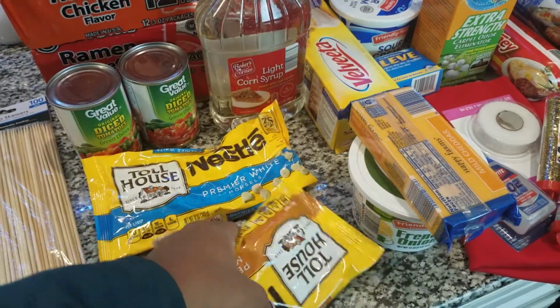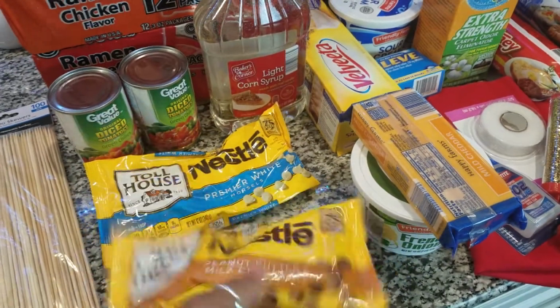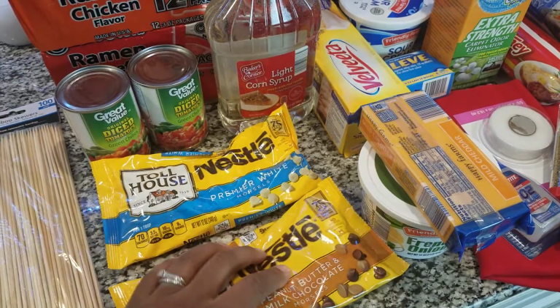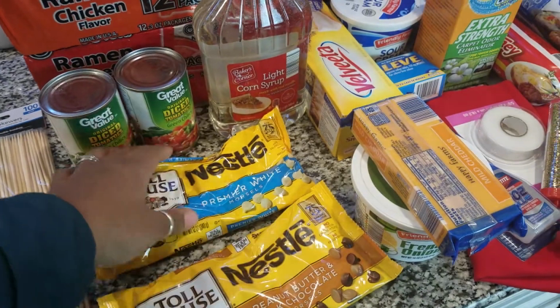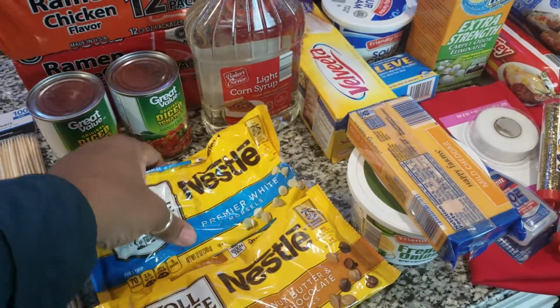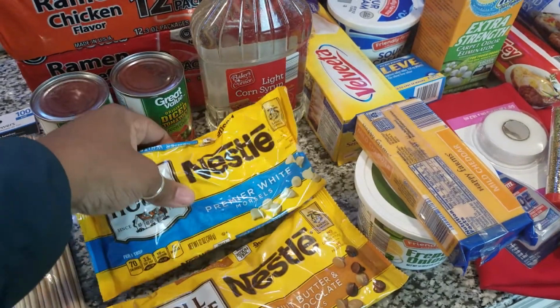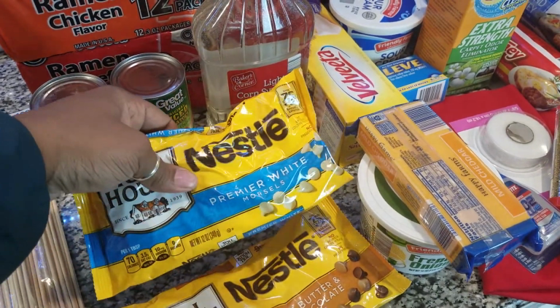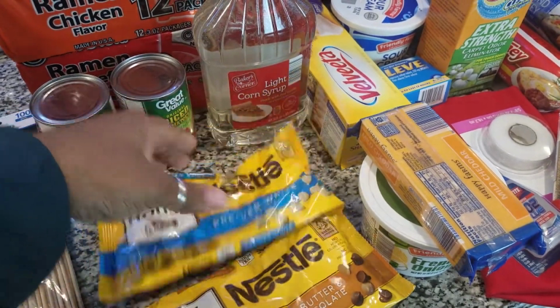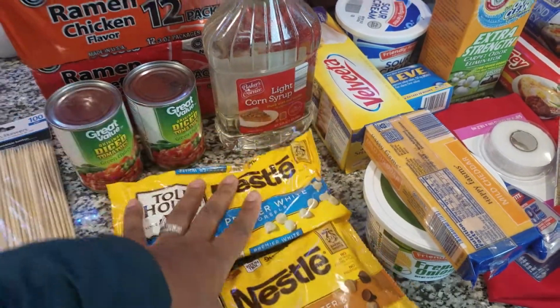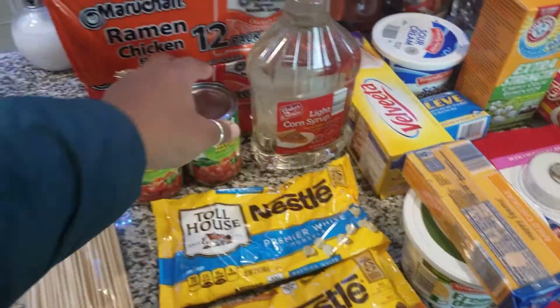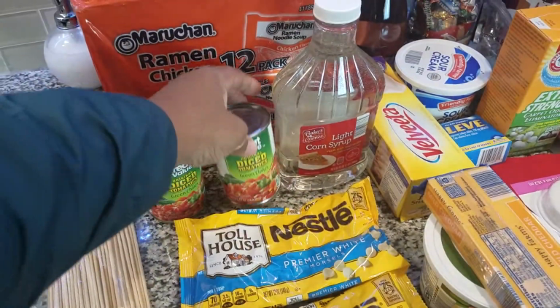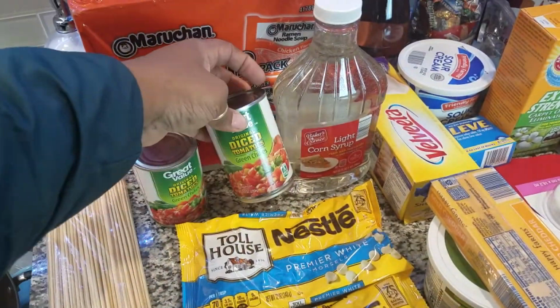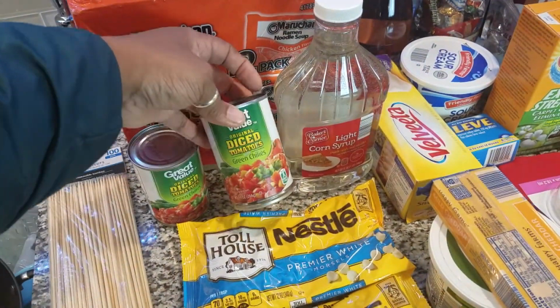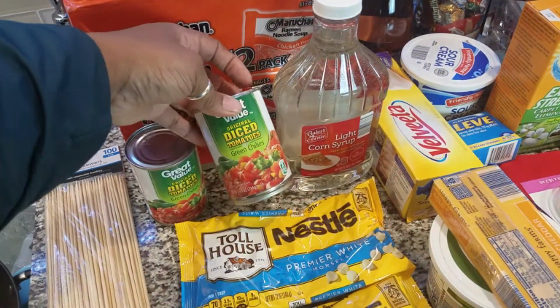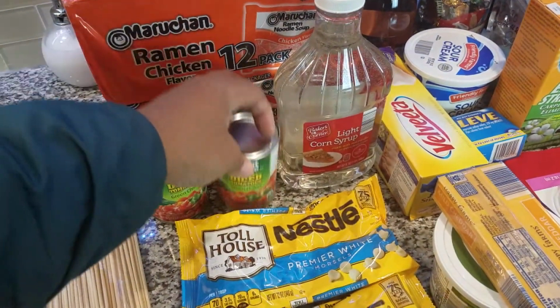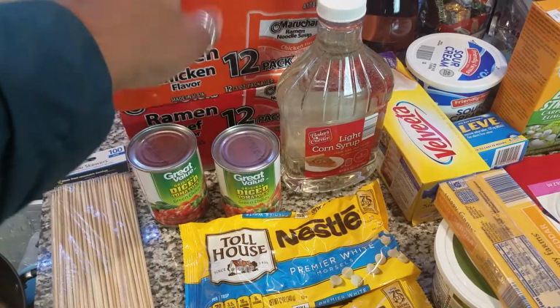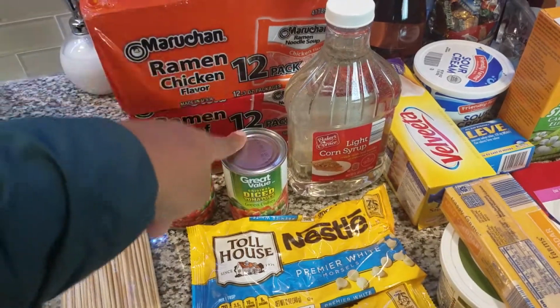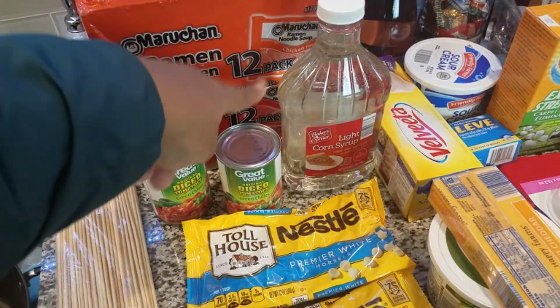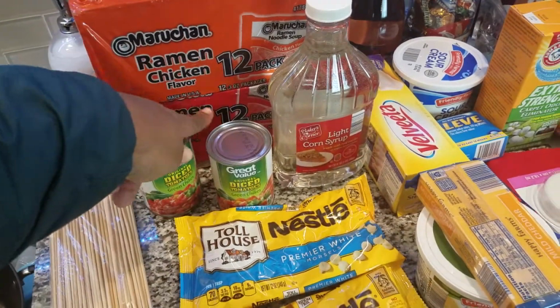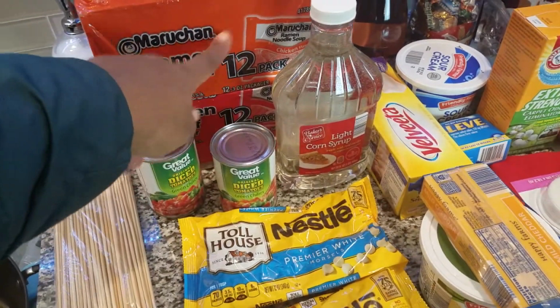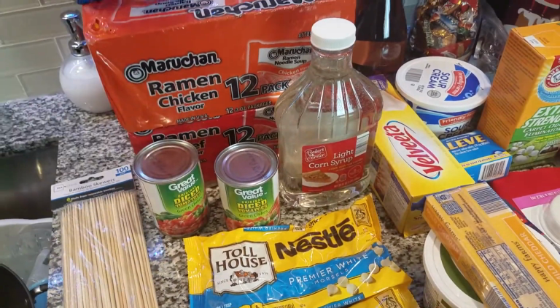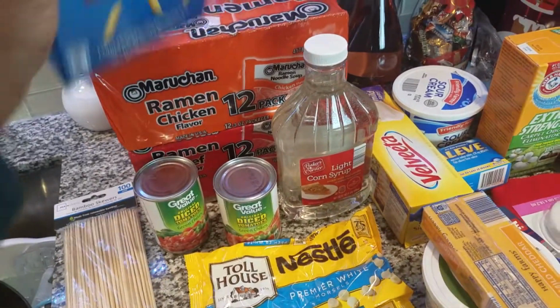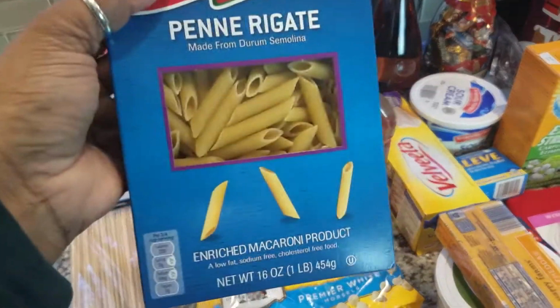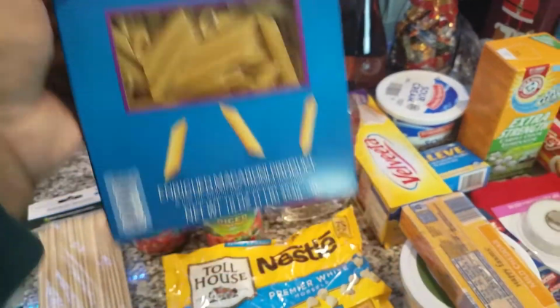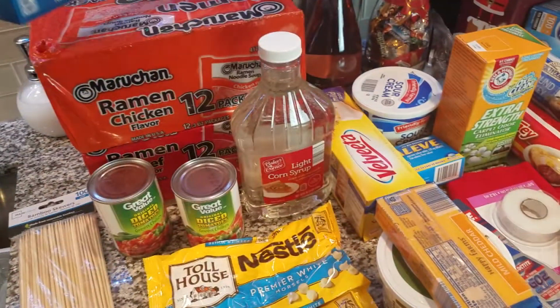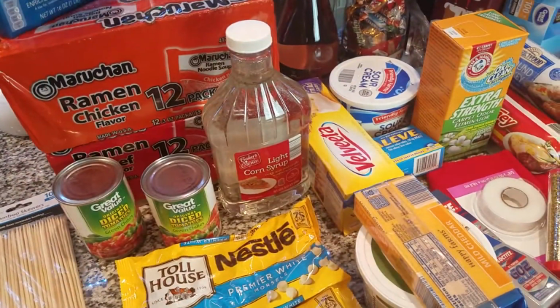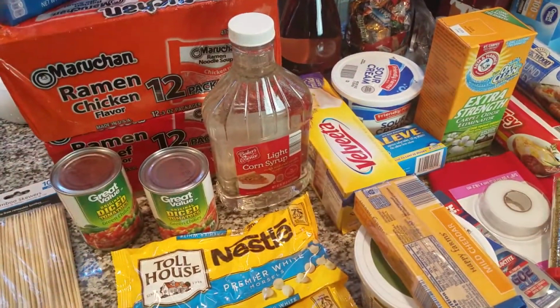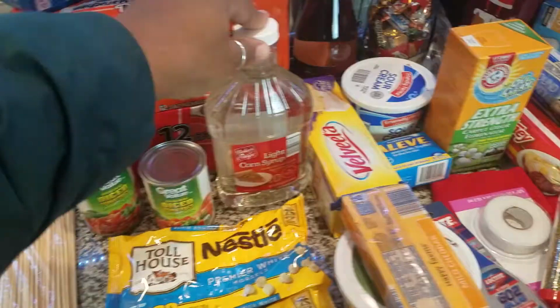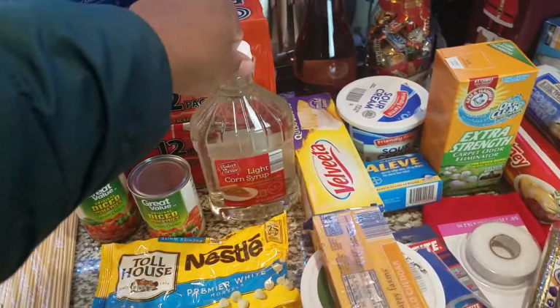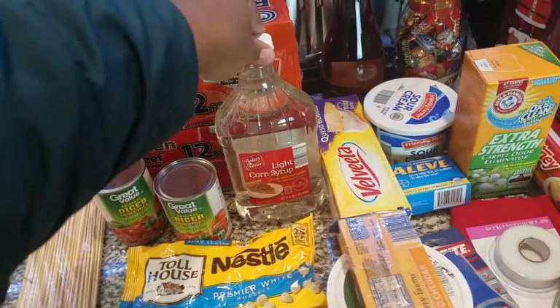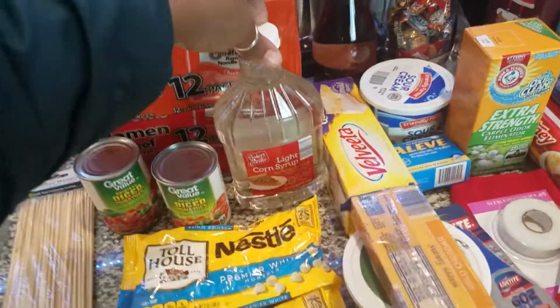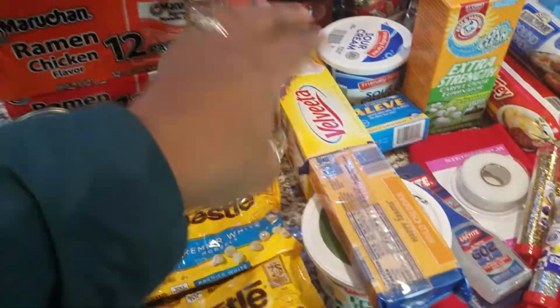Some butterscotch morsels, some white chocolate morsels, some Rotel — Walmart's version — noodles, beef and chicken, and some pasta for a meal my husband is going to be preparing tomorrow.